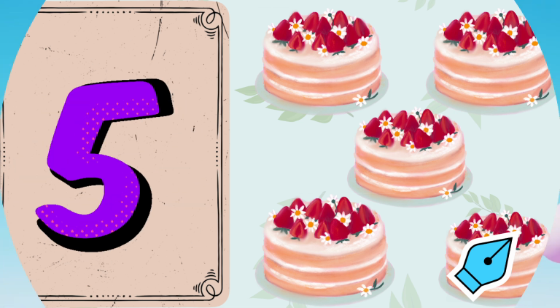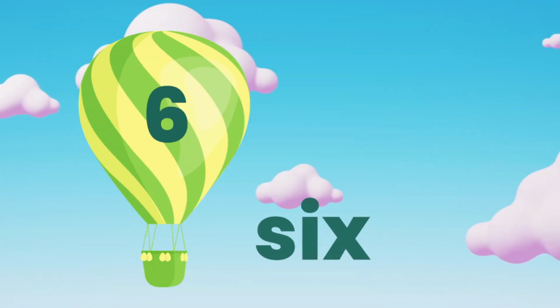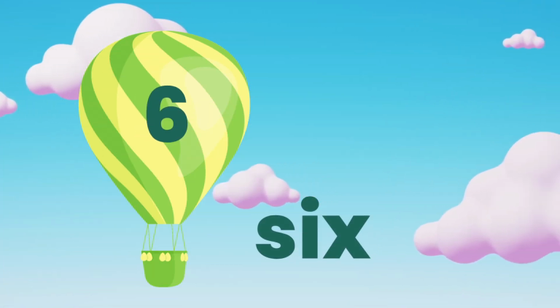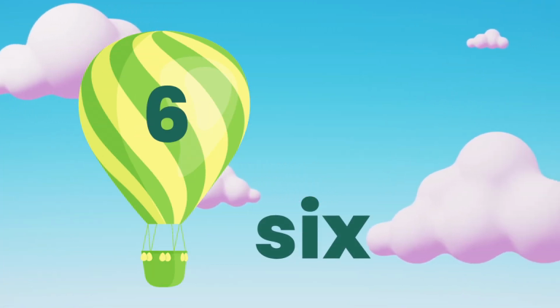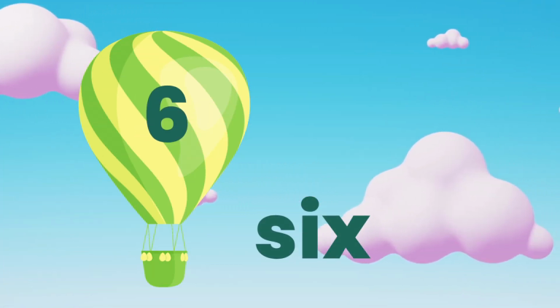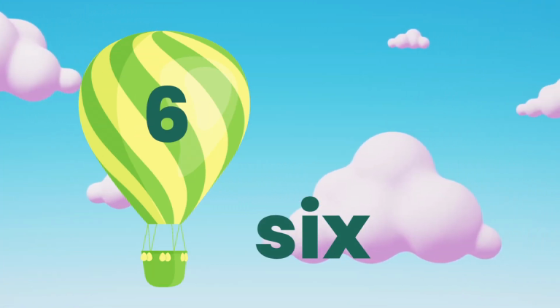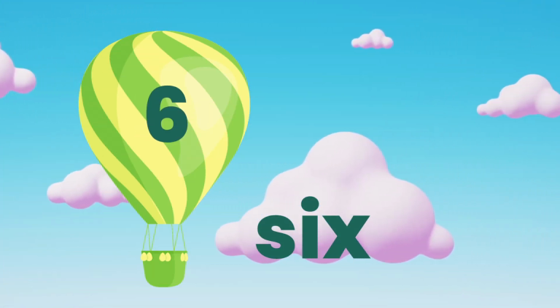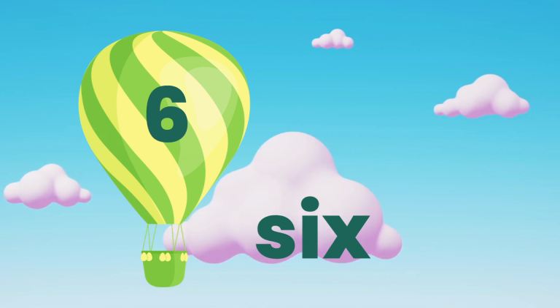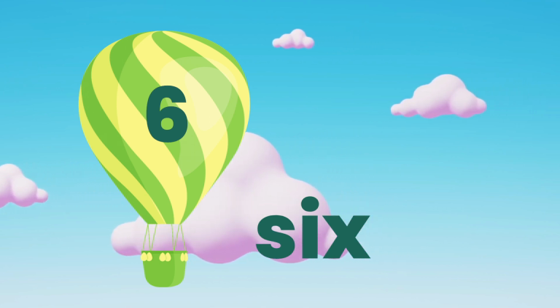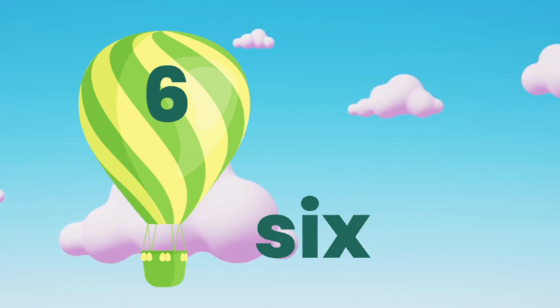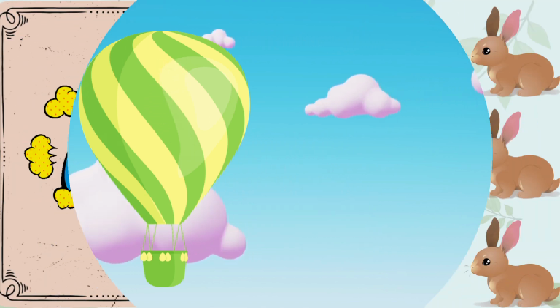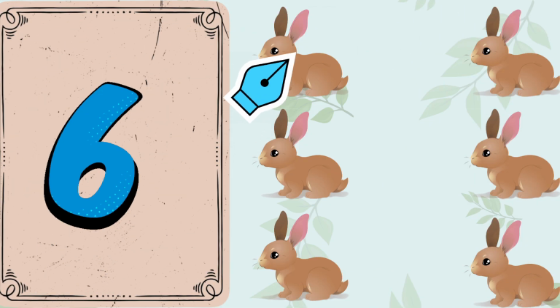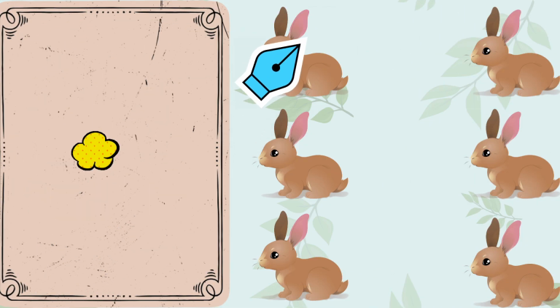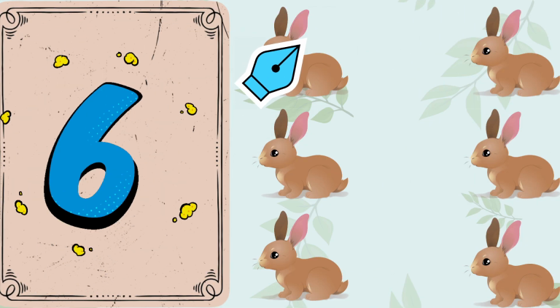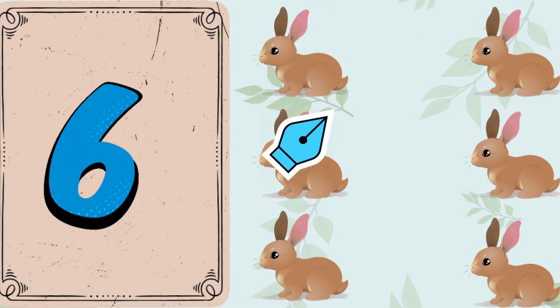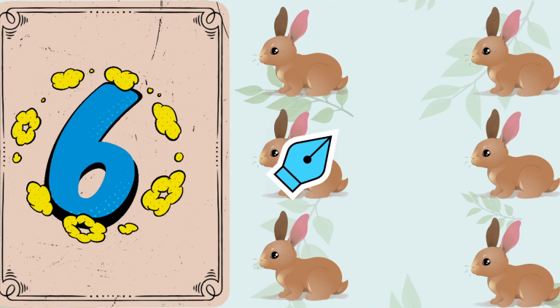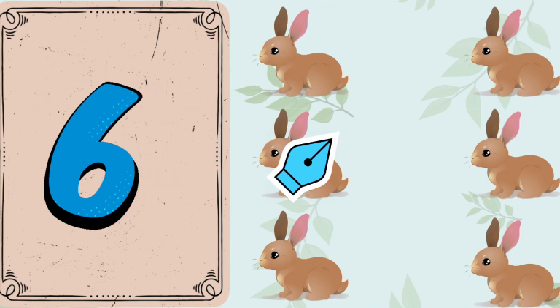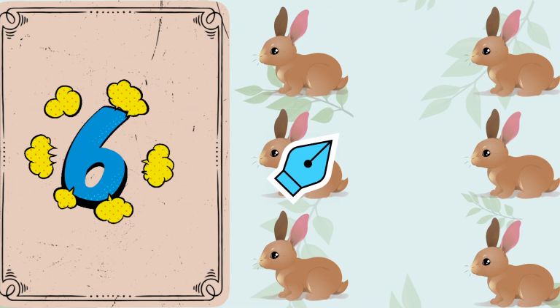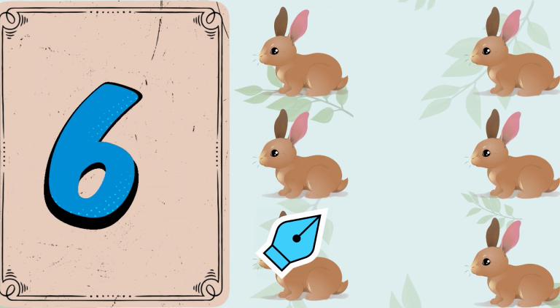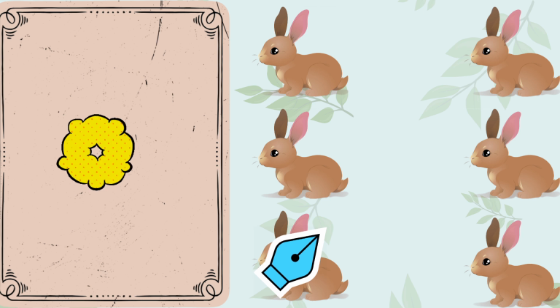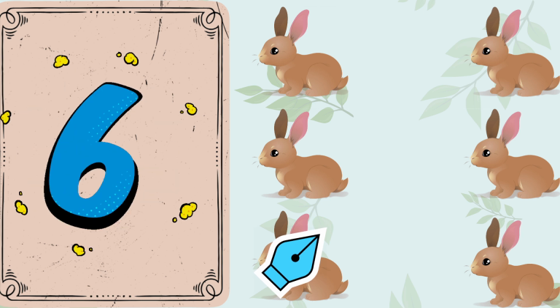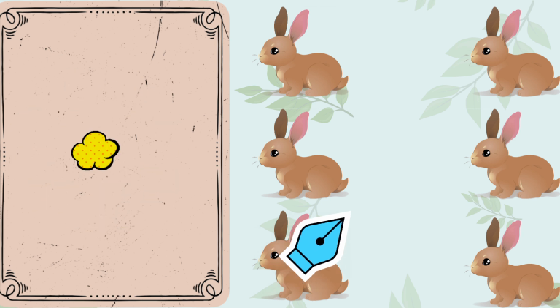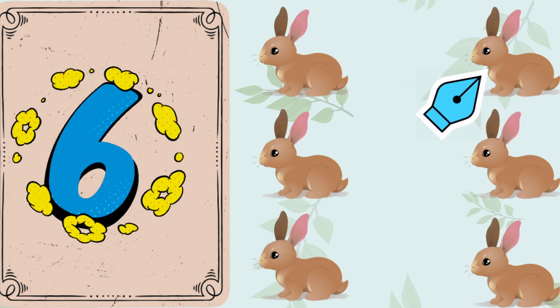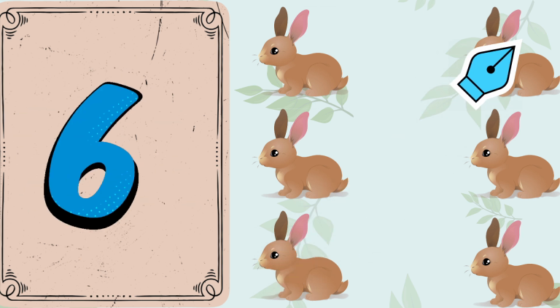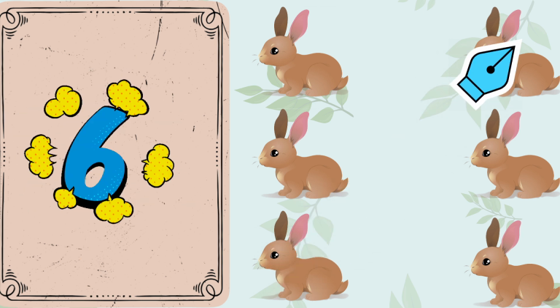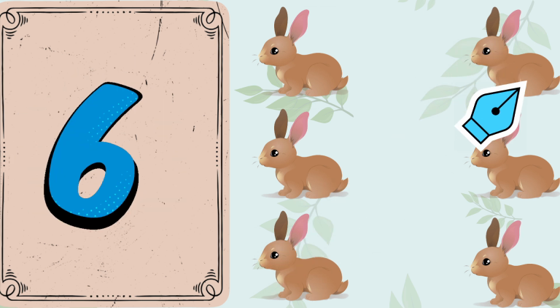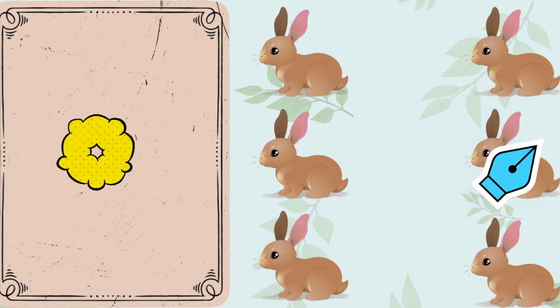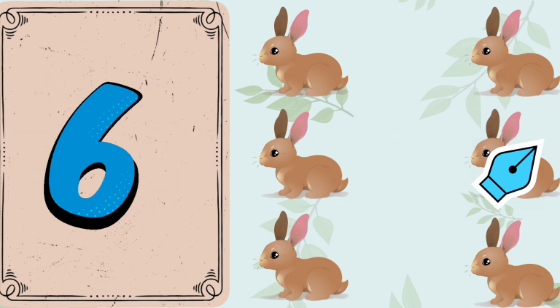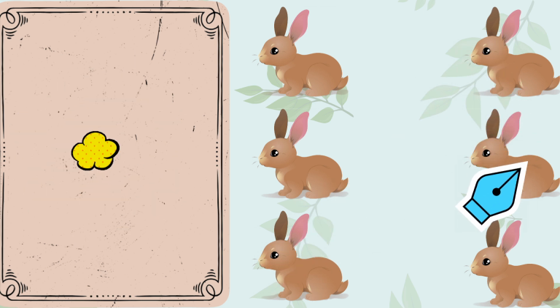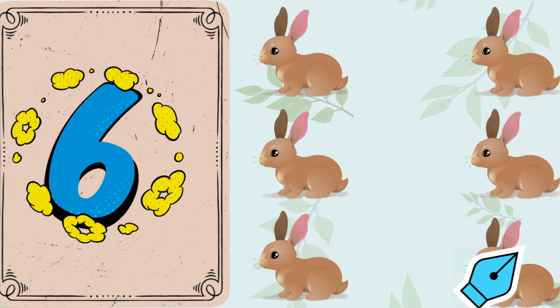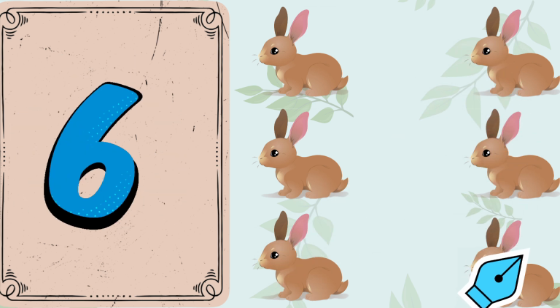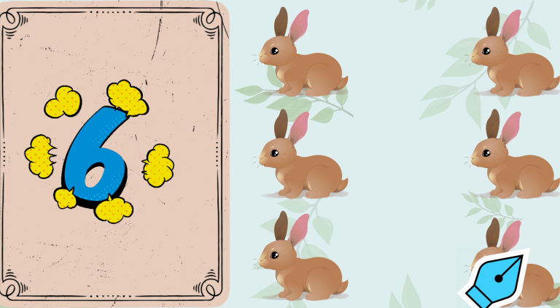Wow, here's number 6. 1. 2. 3. 4. 5. 6. 6 rabbits.